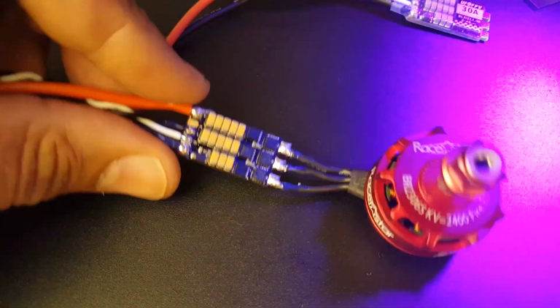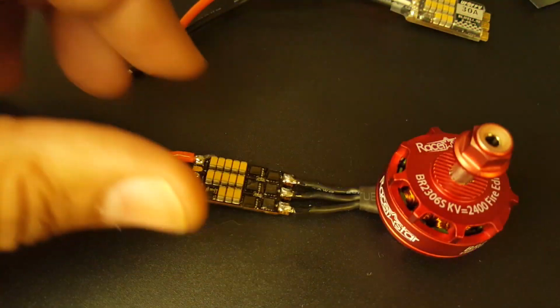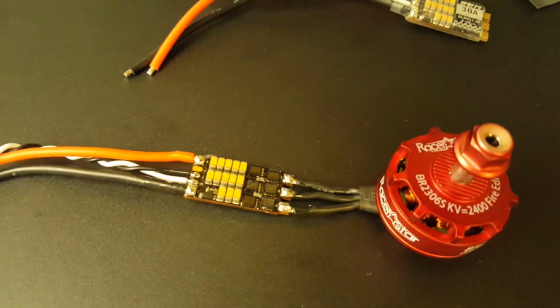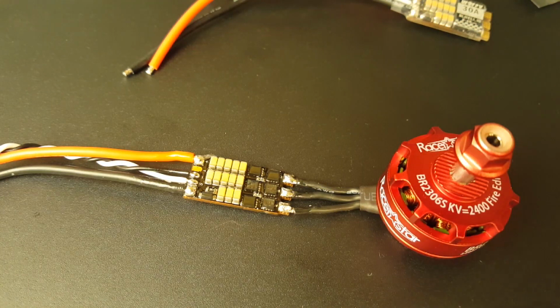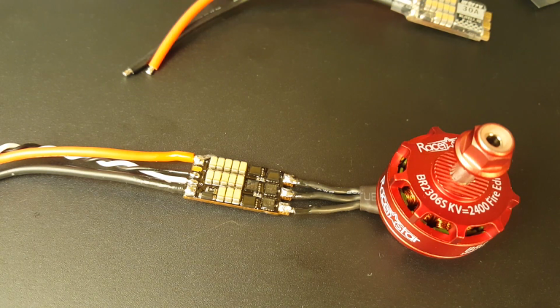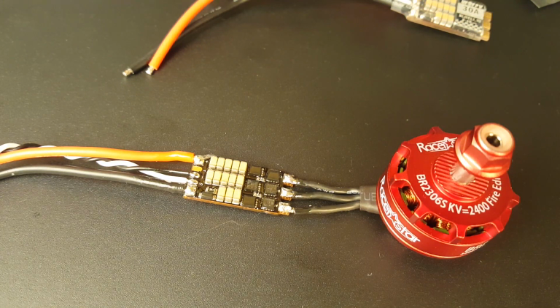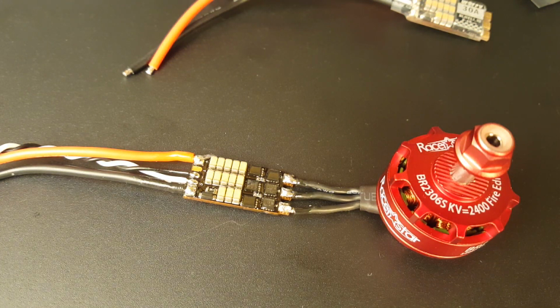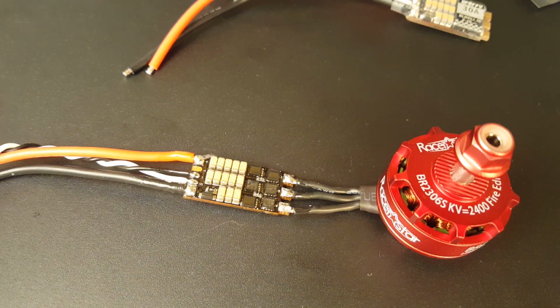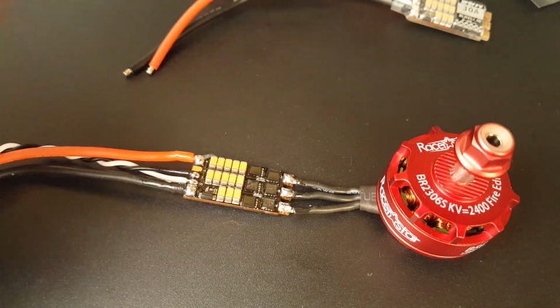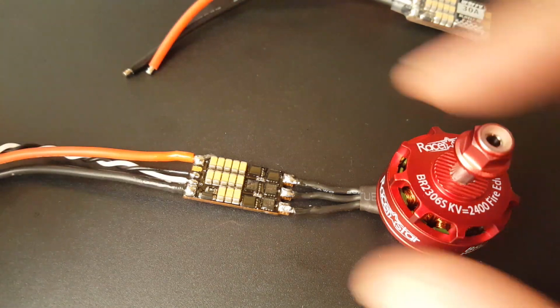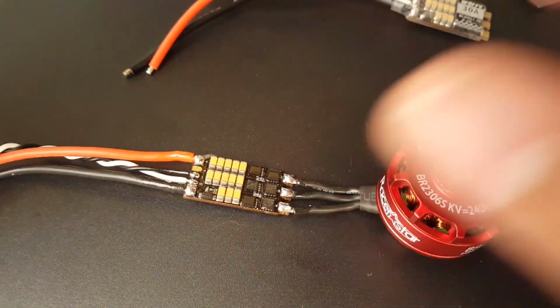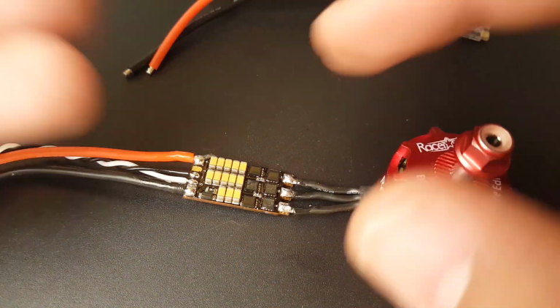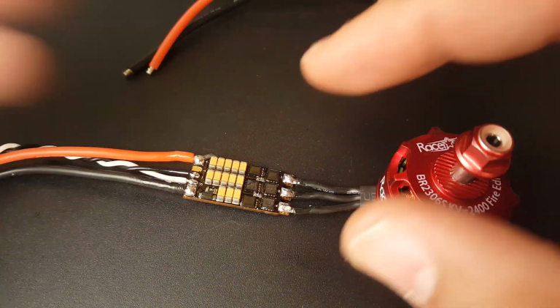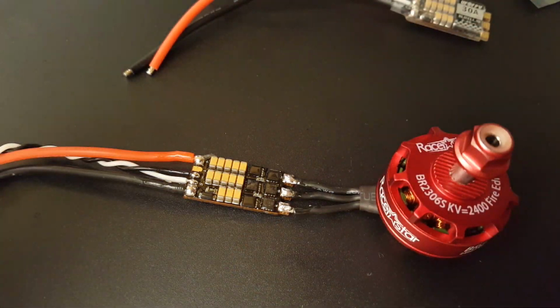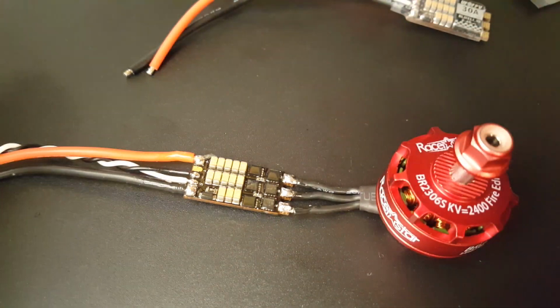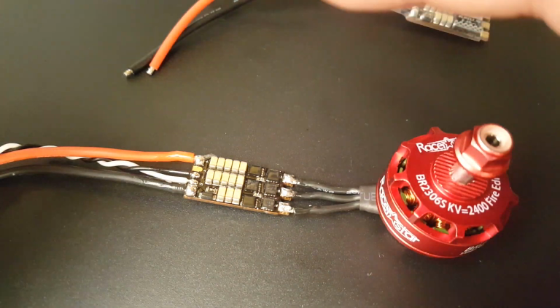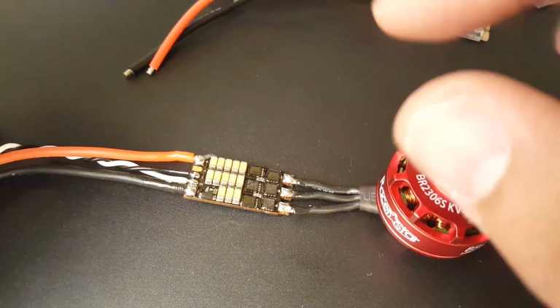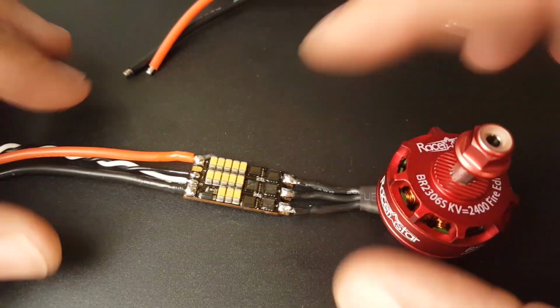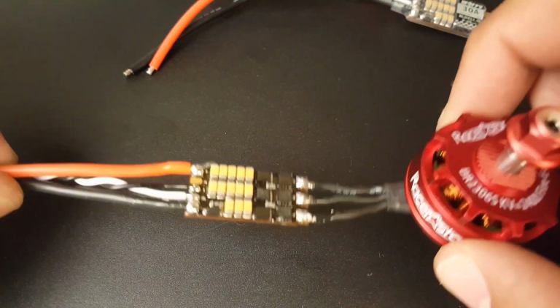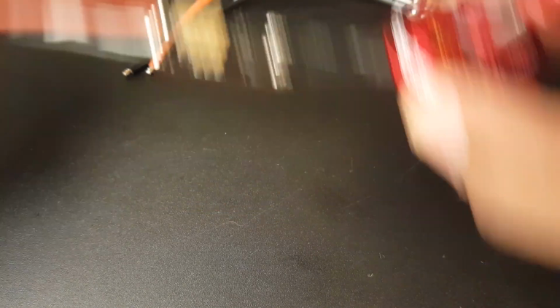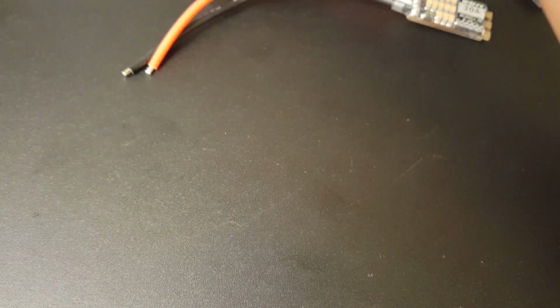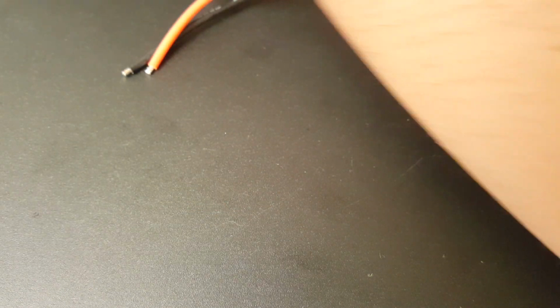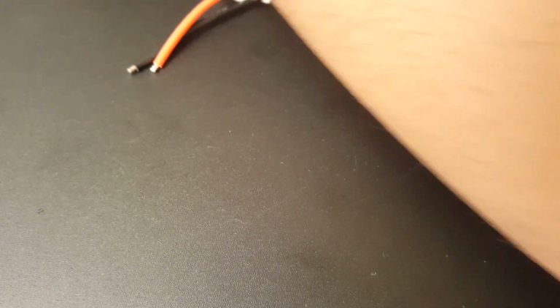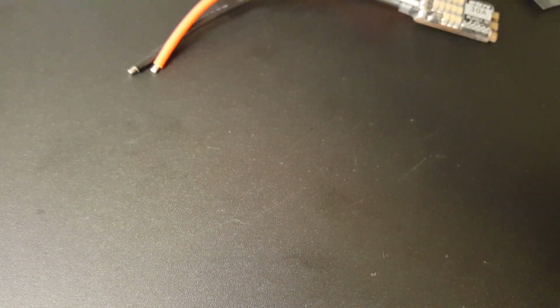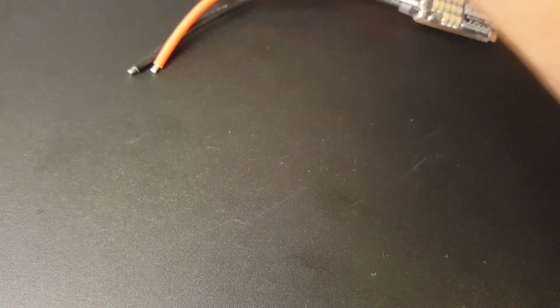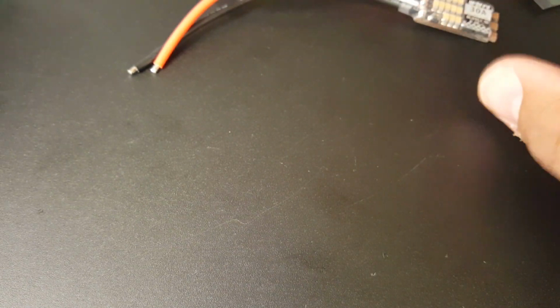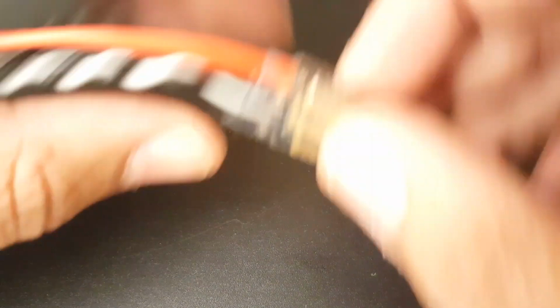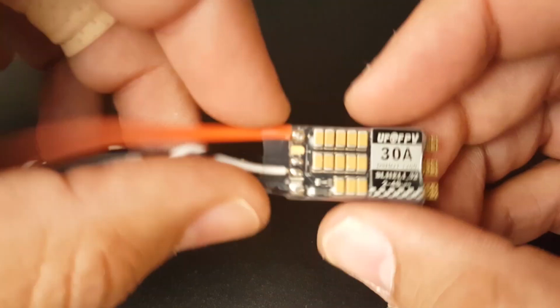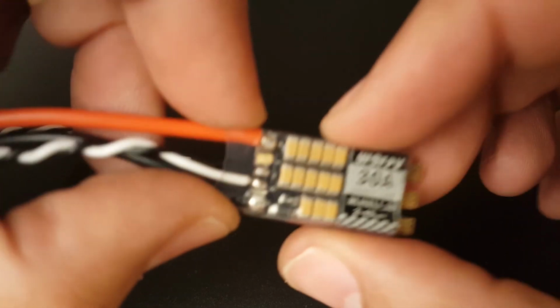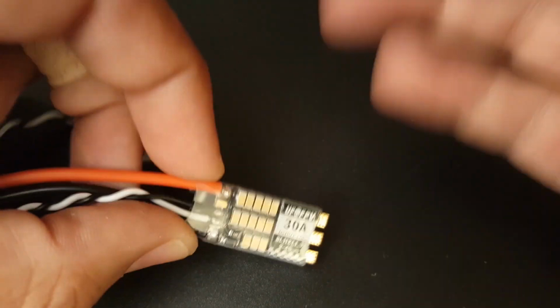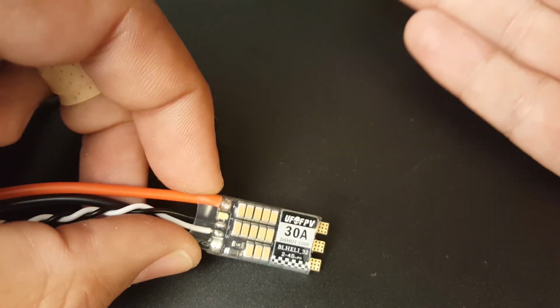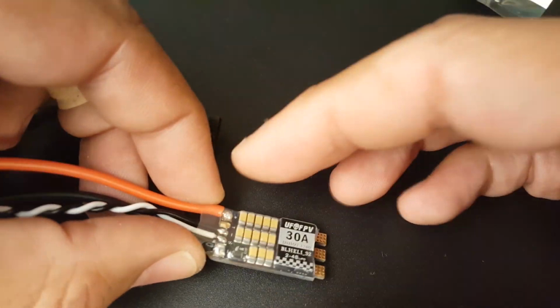Right now I'm really loving these for my waterproof quads, just because they're cheap and they run telemetry. I still need to test the telemetry and I'll be doing that very soon. Overall, in the testing I'm going to show you right now — the same exact ESC as before.